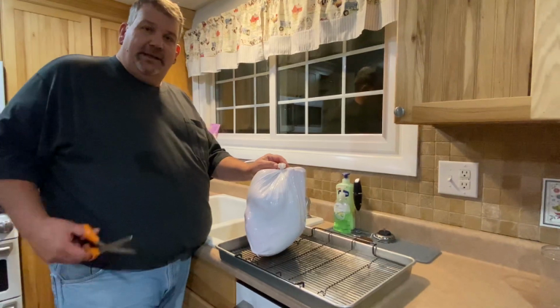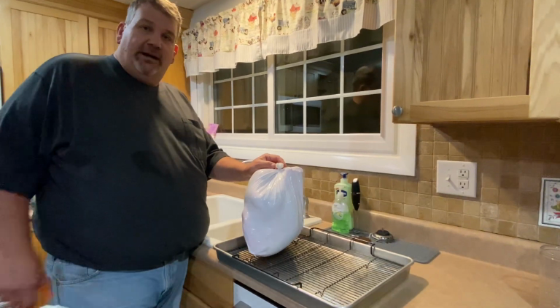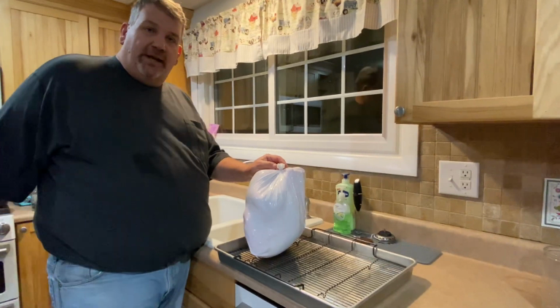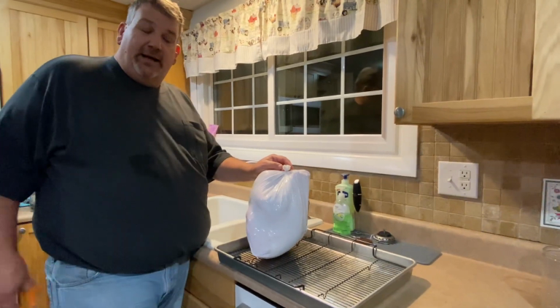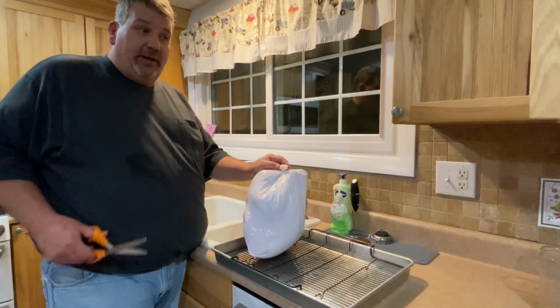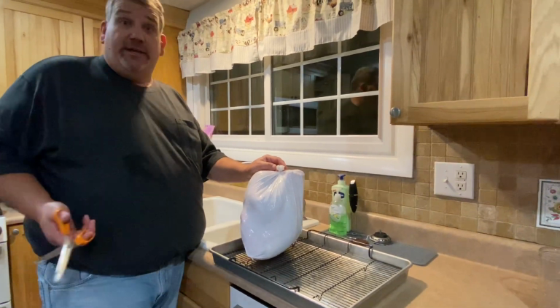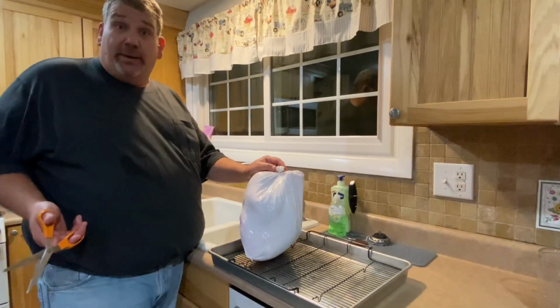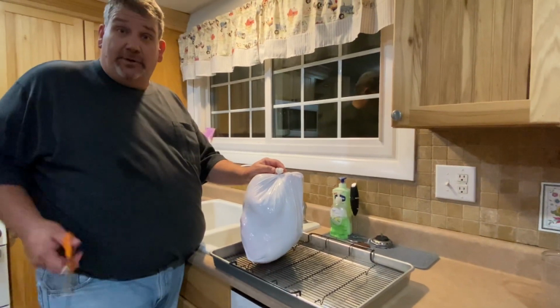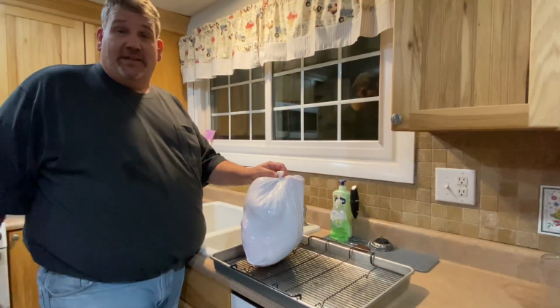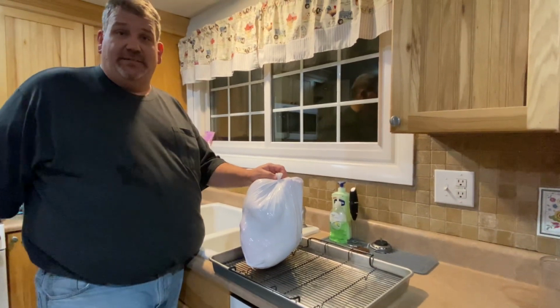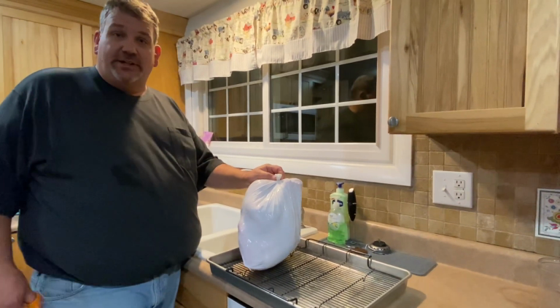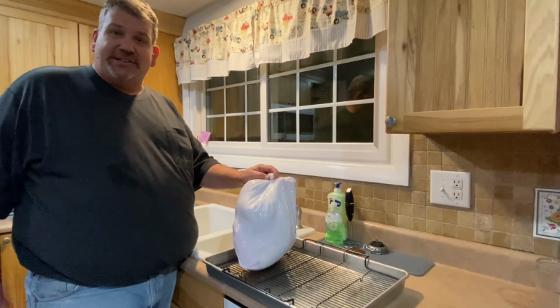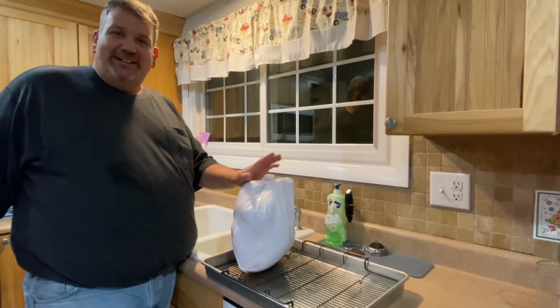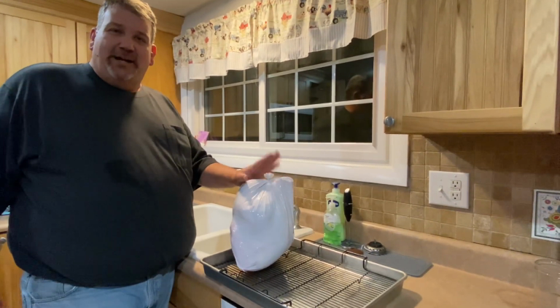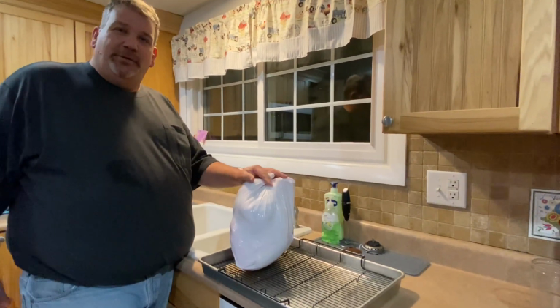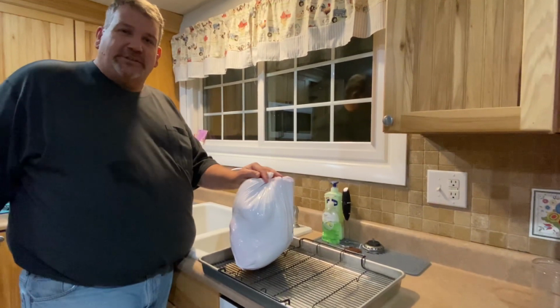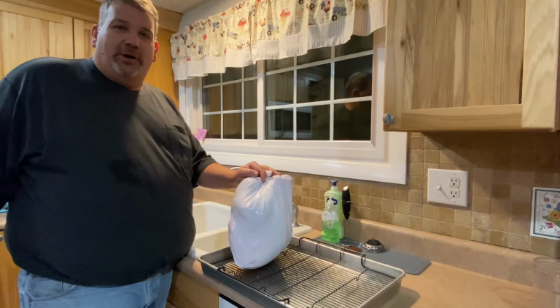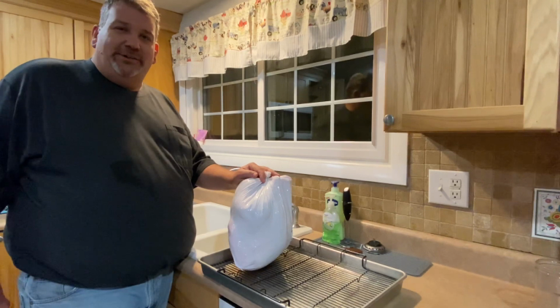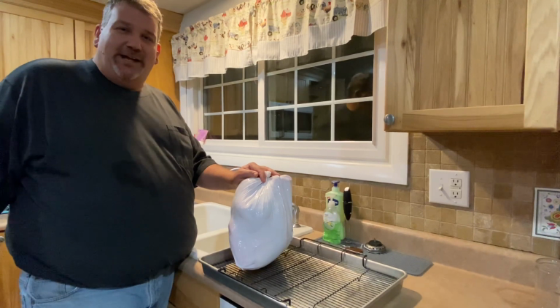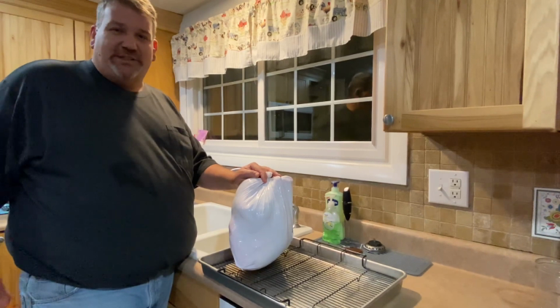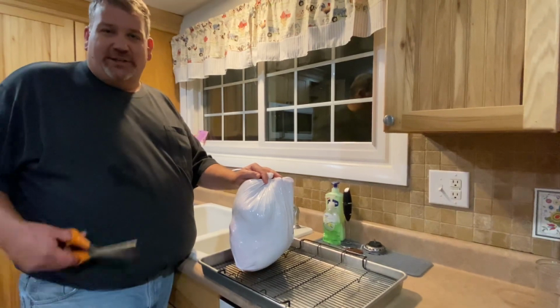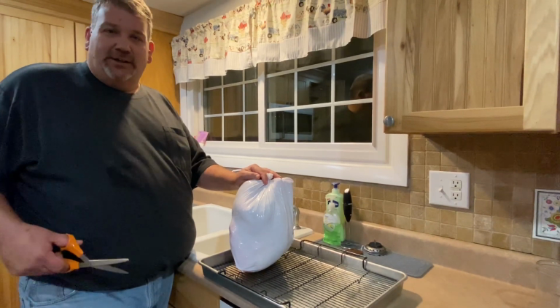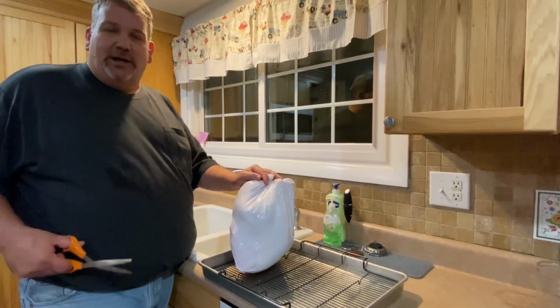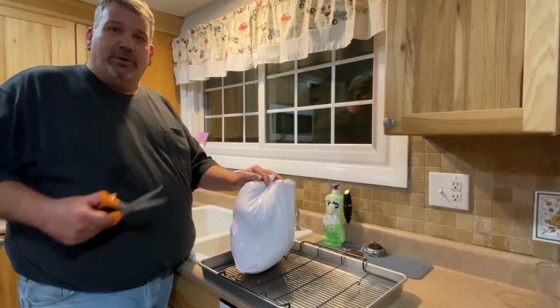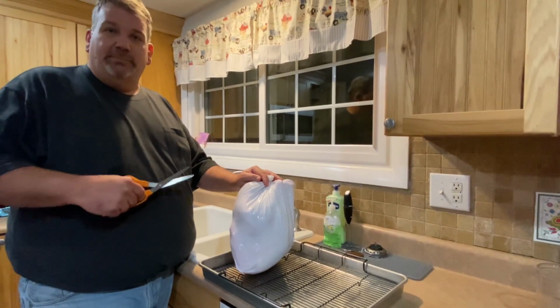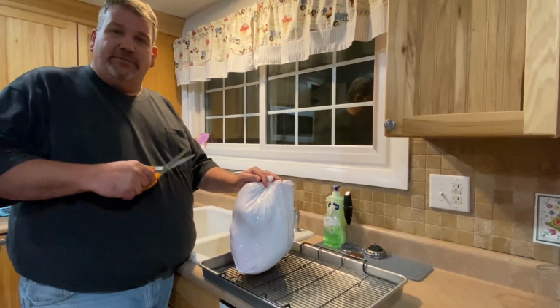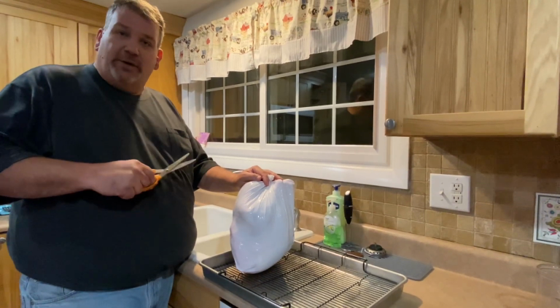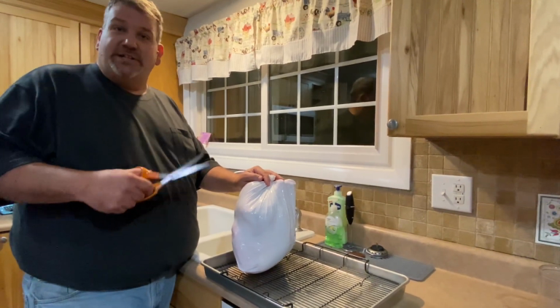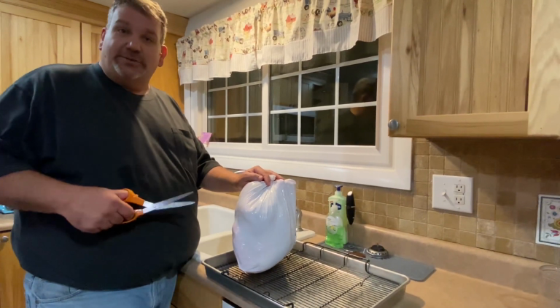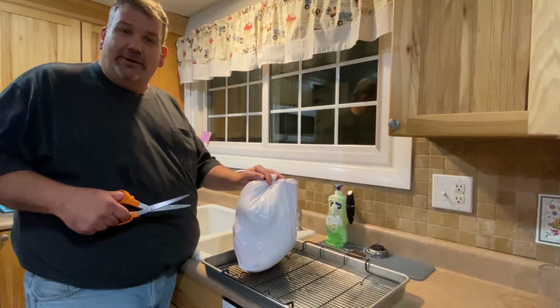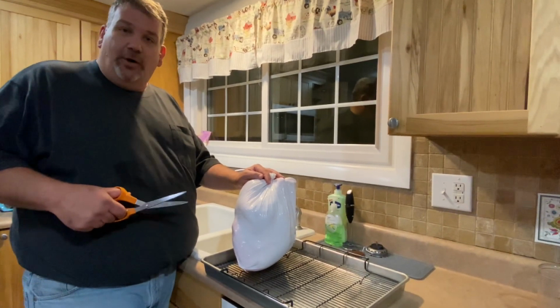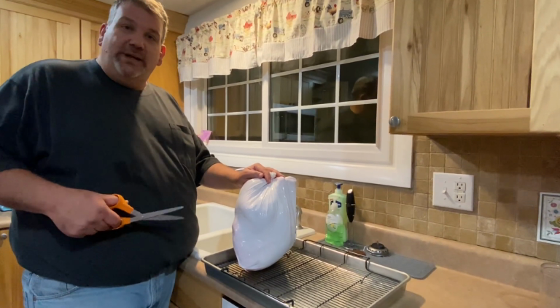Hey everyone, I want to thank you for buying one of our Thanksgiving turkeys. We're happy to work with Tom Arnold, who helped us get started early on by bringing our beef from the processor to our home.